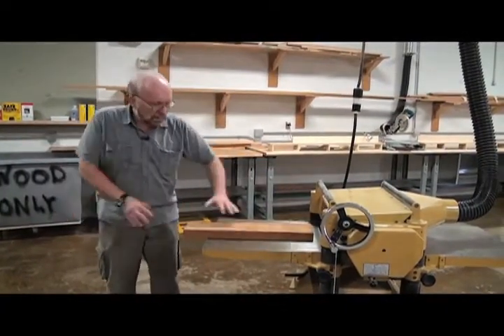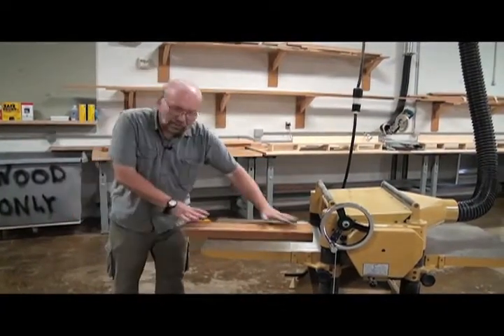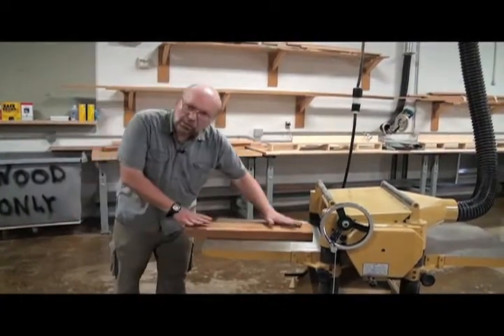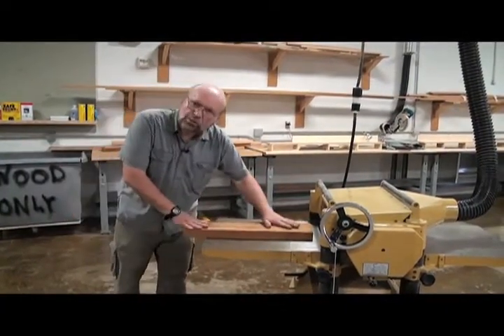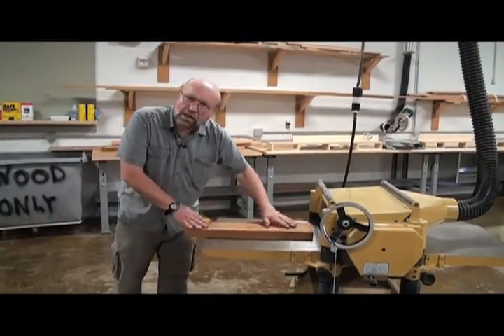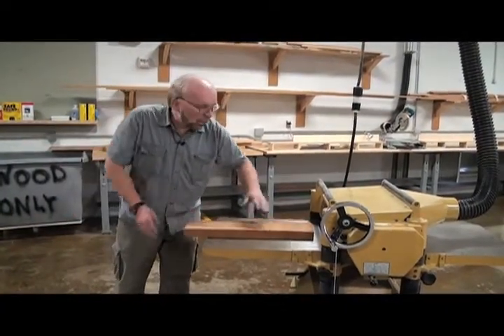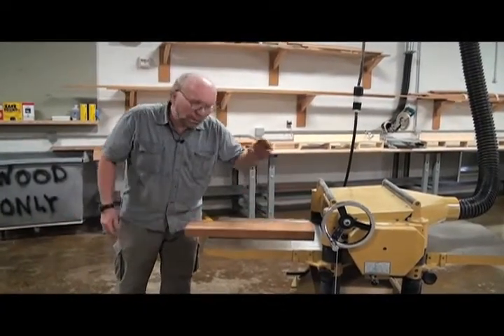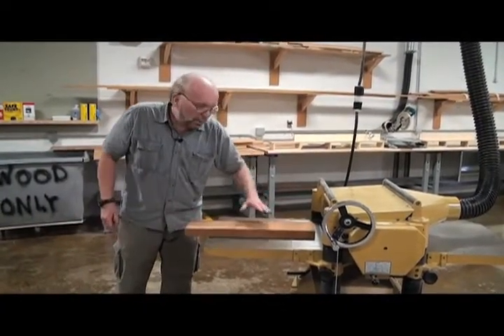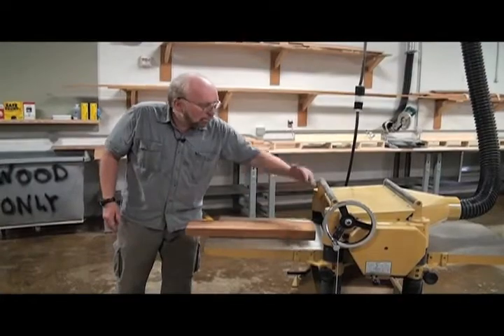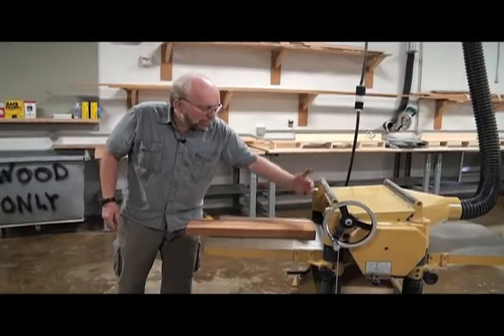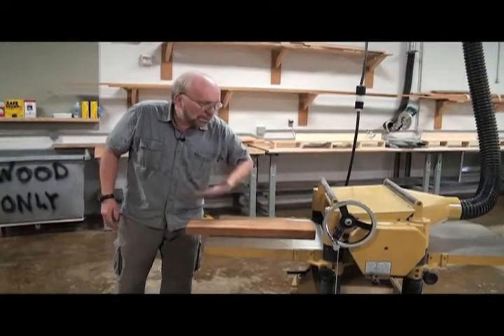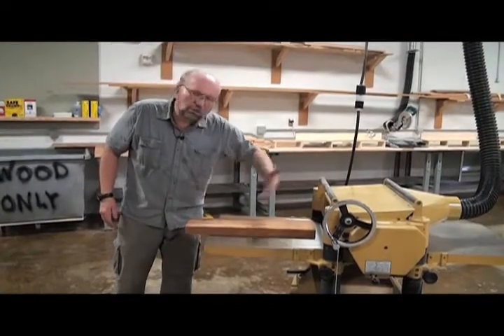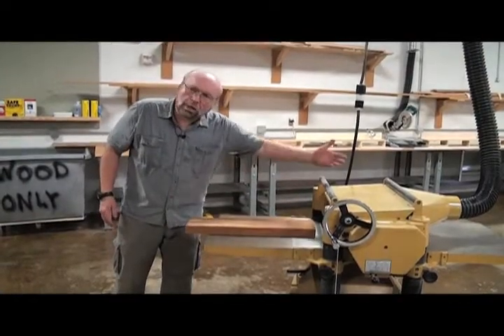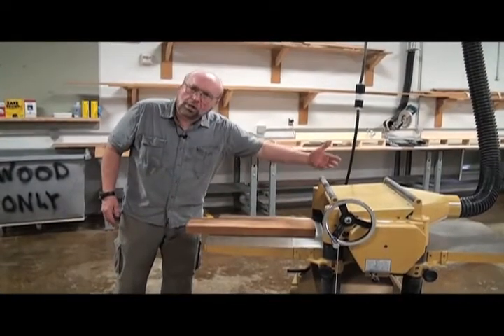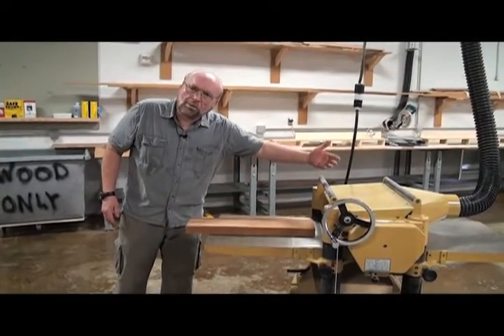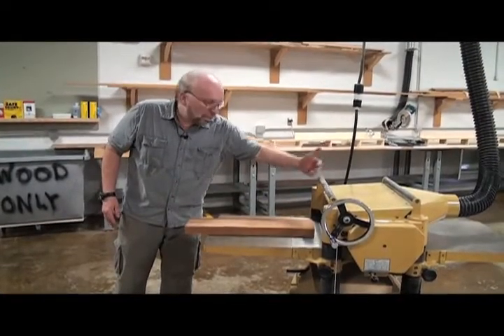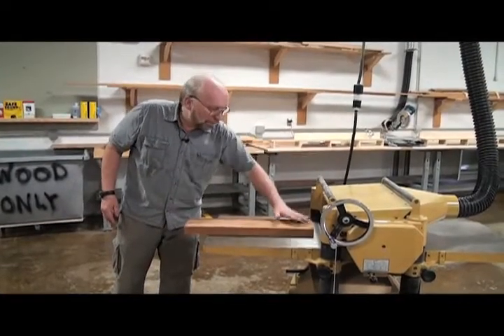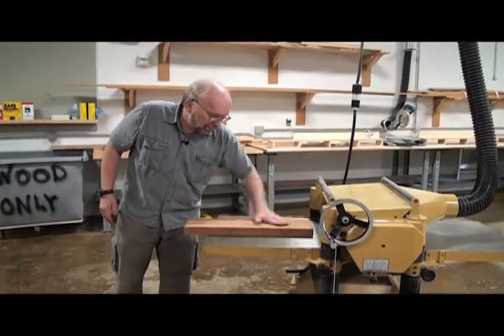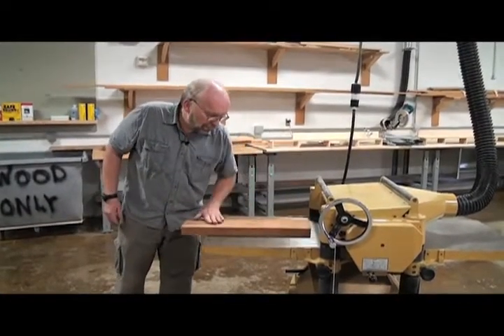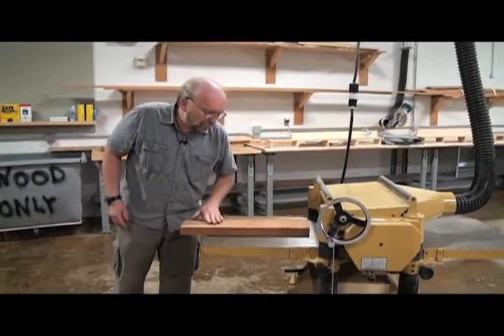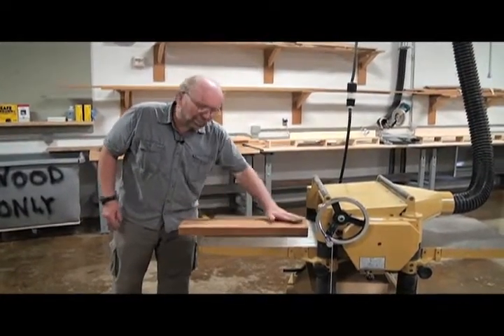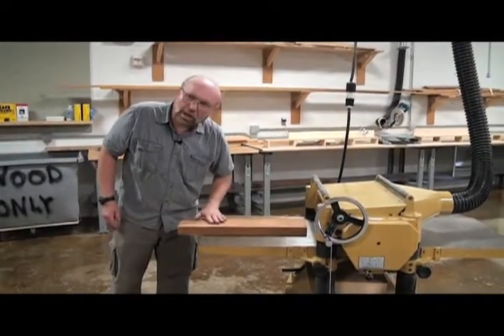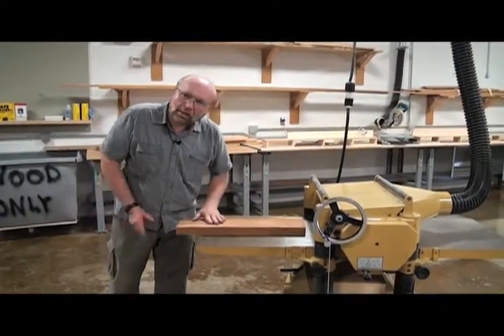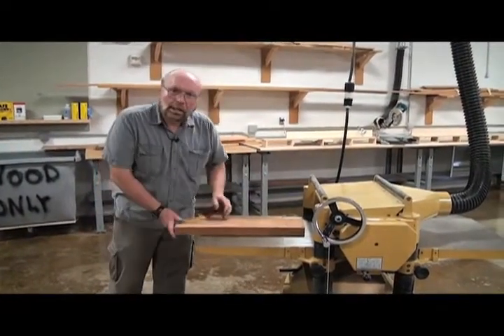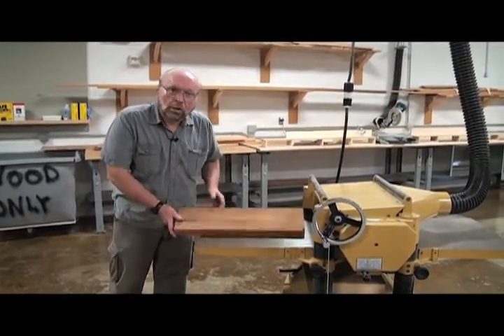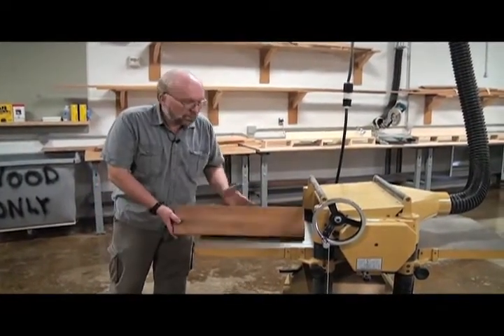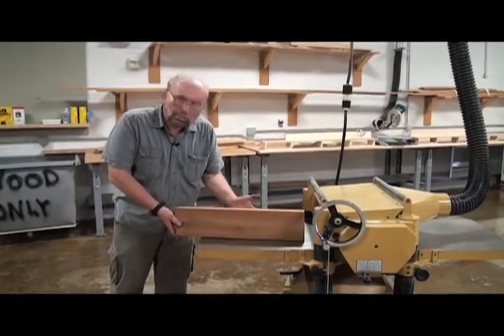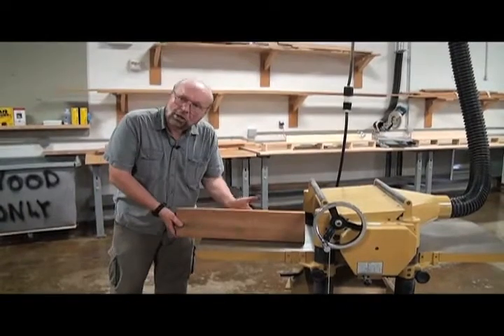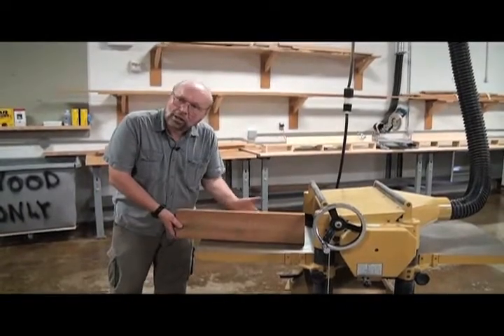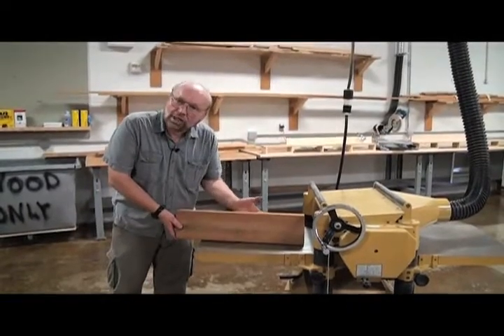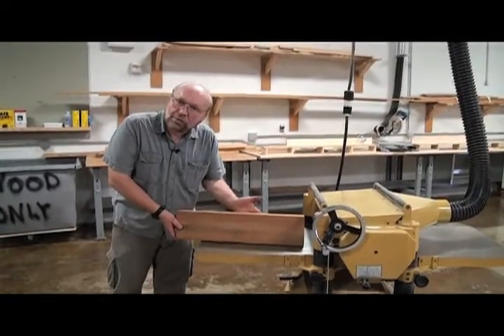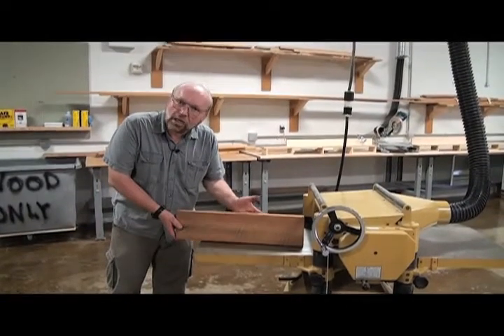You can see this one's flat, so when we get this run all the way through here, this side will be flat. It will also be parallel to that first side.